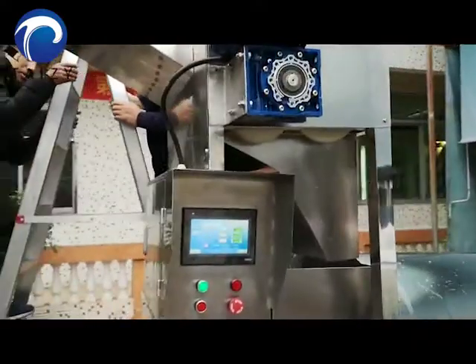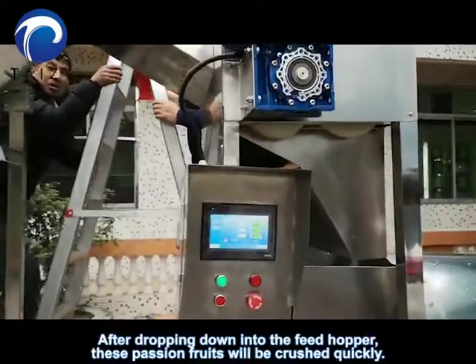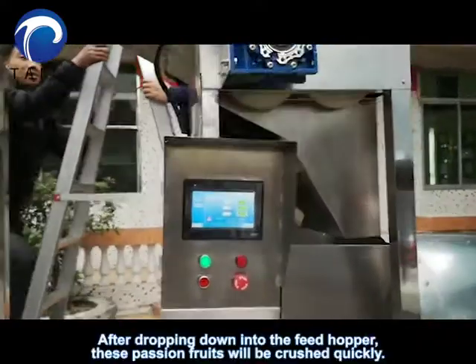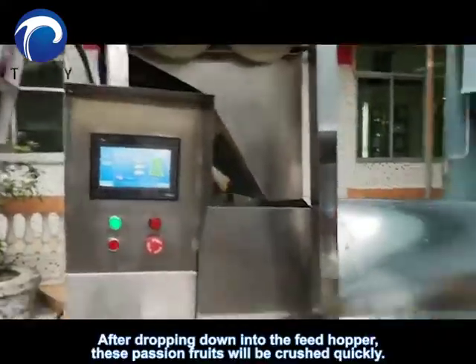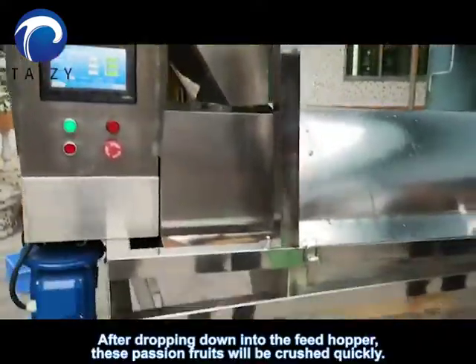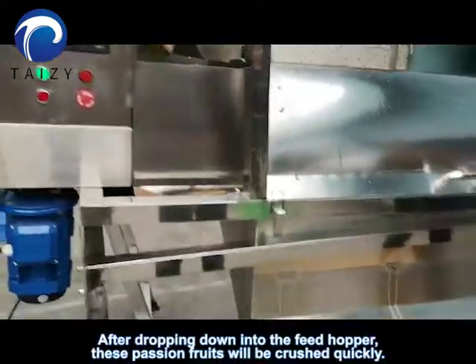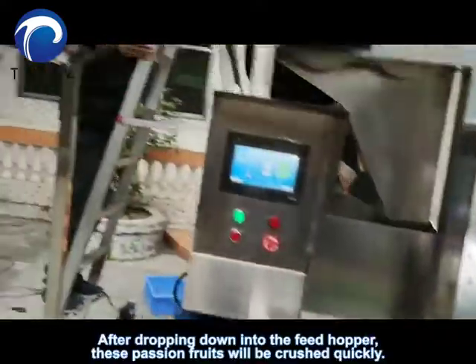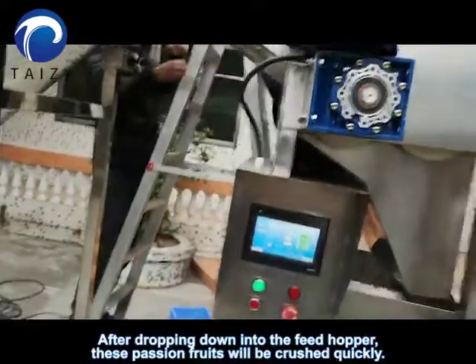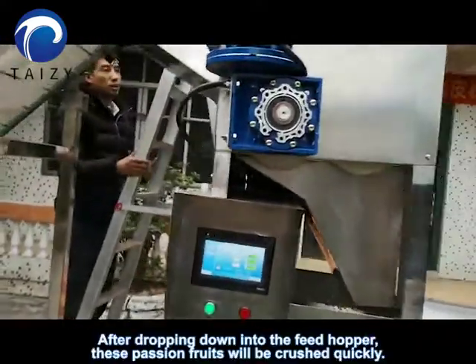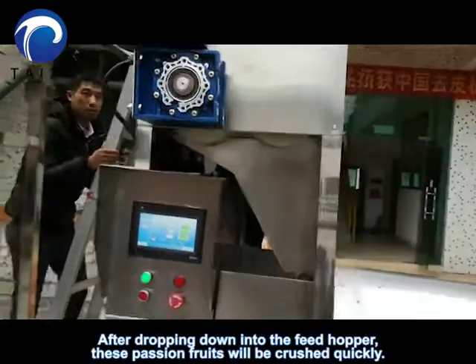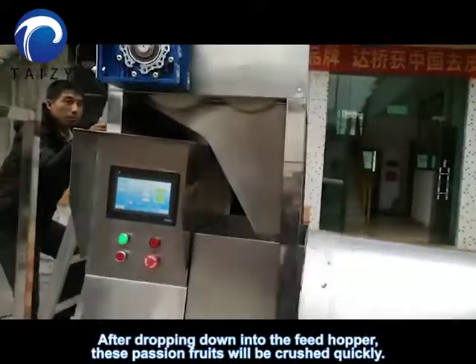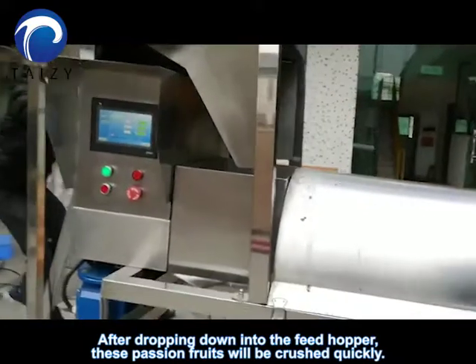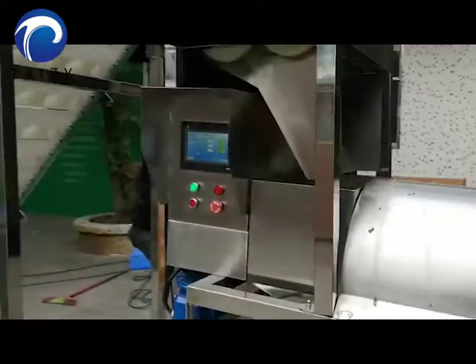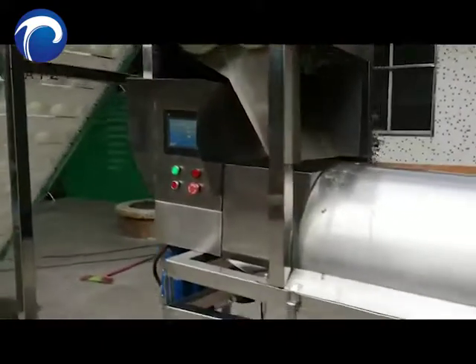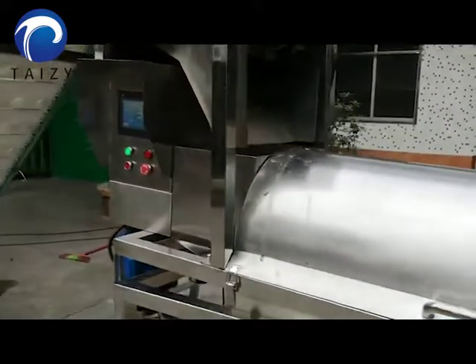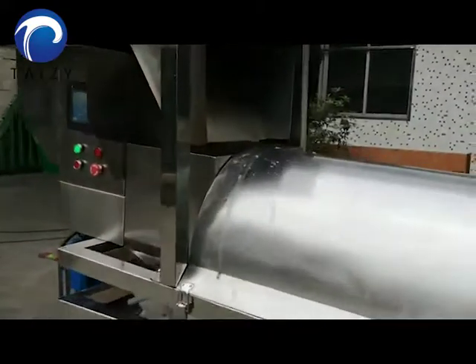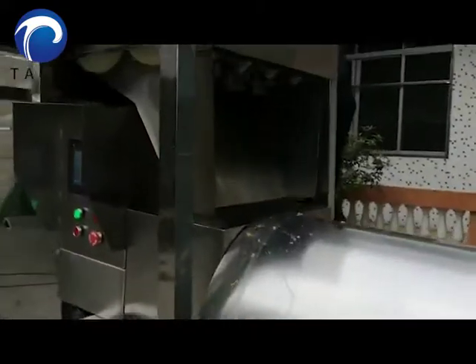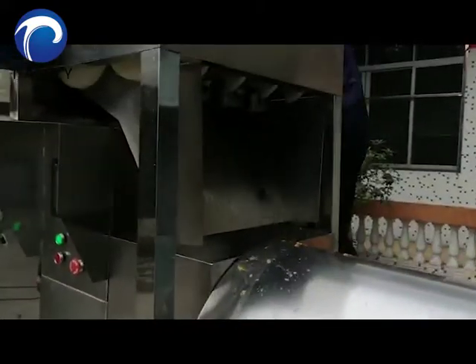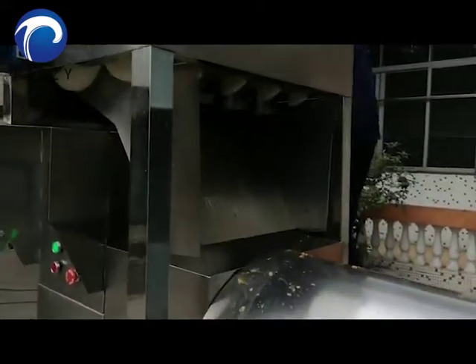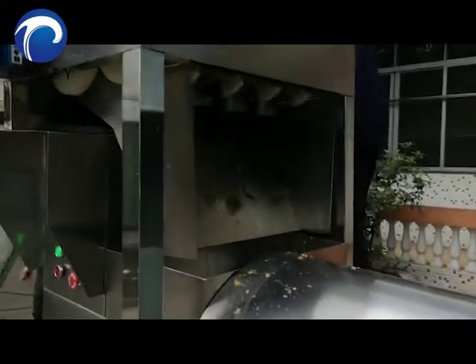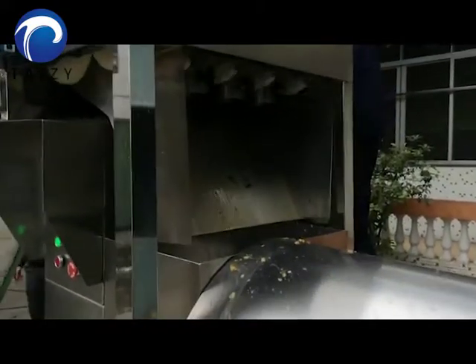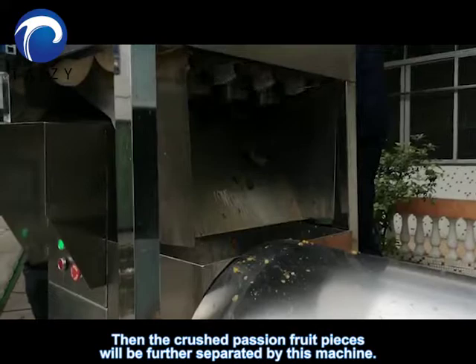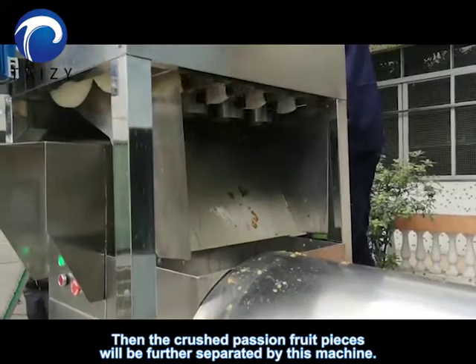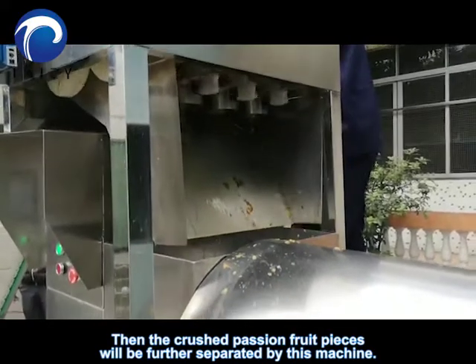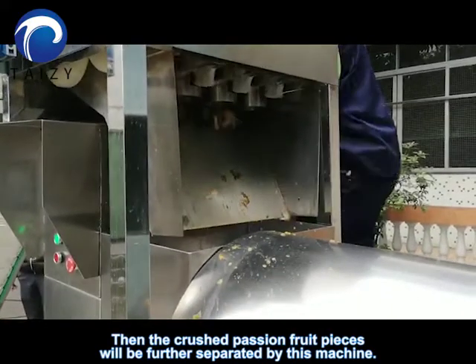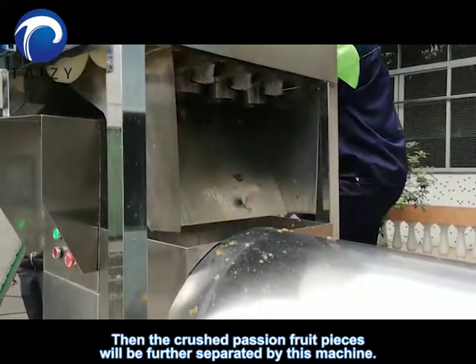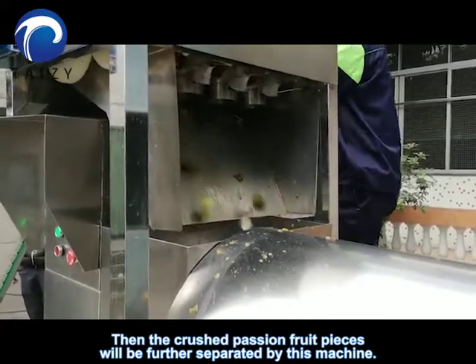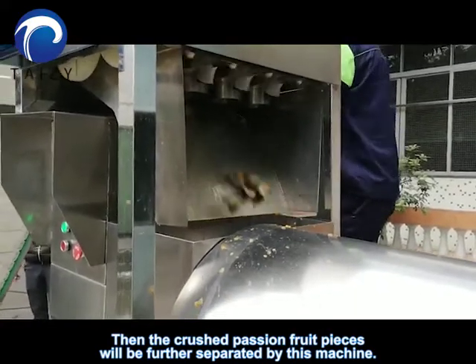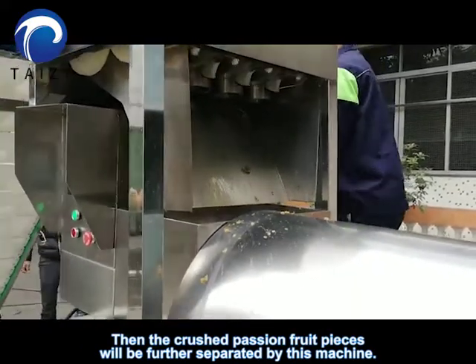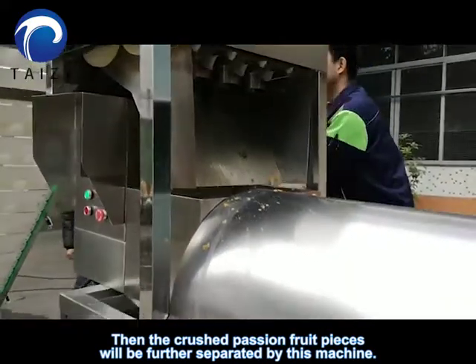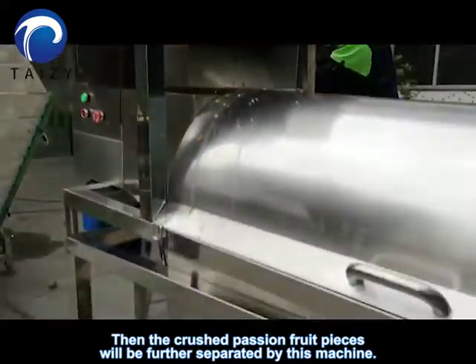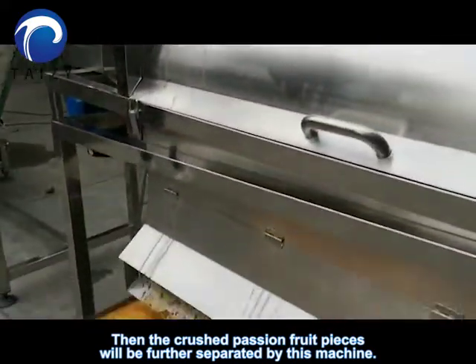After dropping down into the feed hopper, these passion fruits will be crushed quickly. Then the crushed passion fruit pieces will be further separated by this machine.